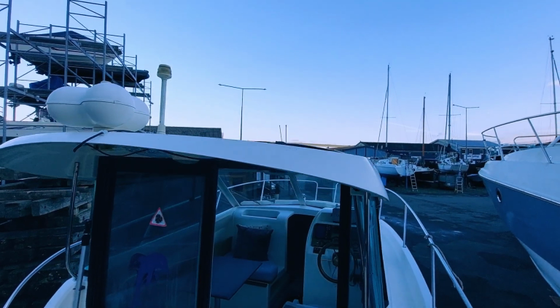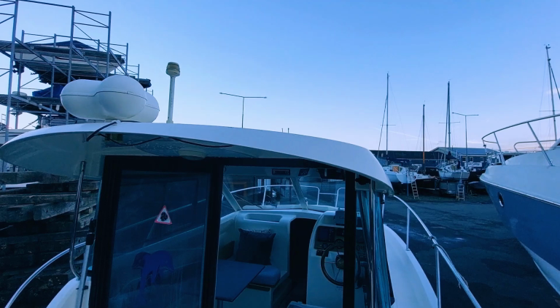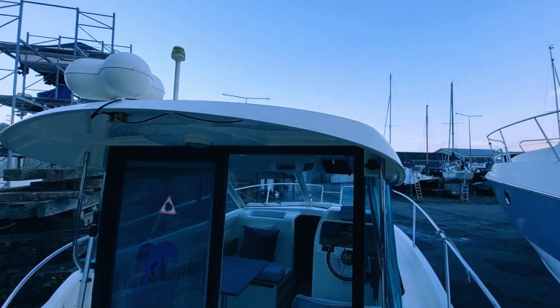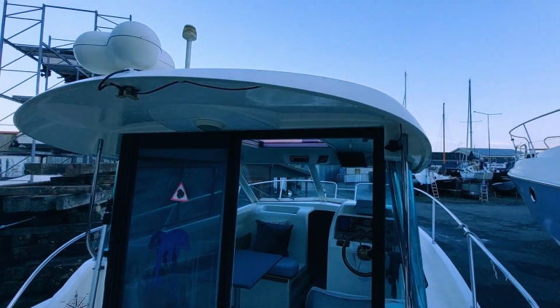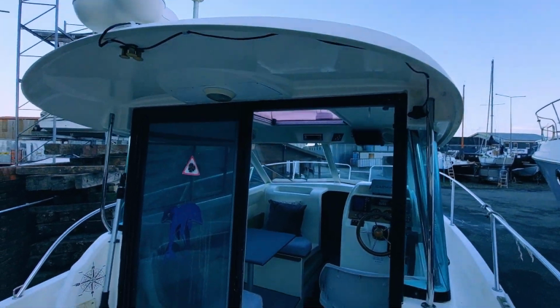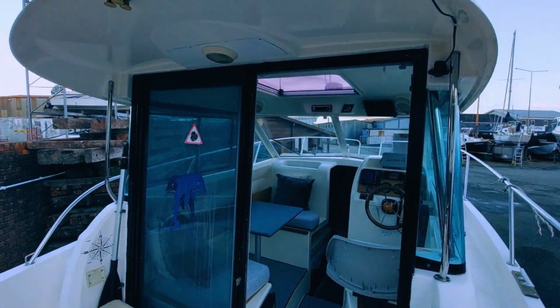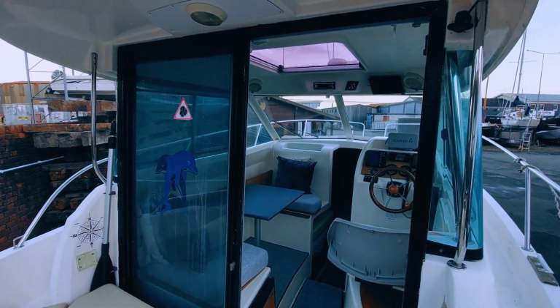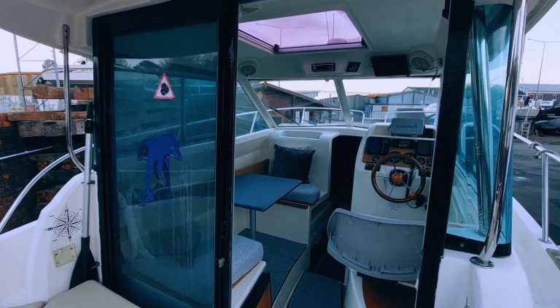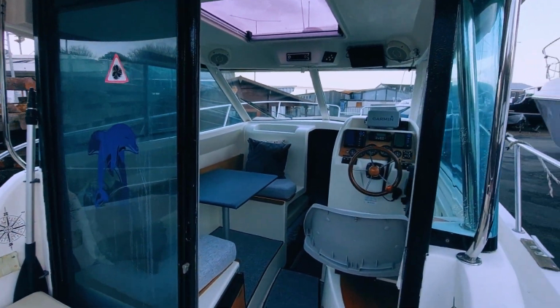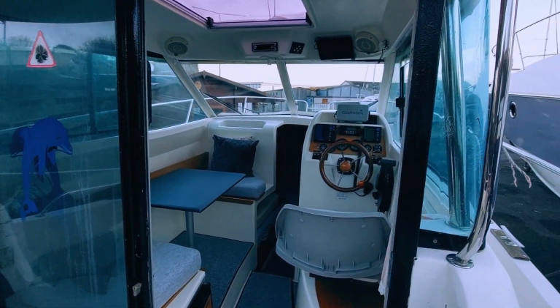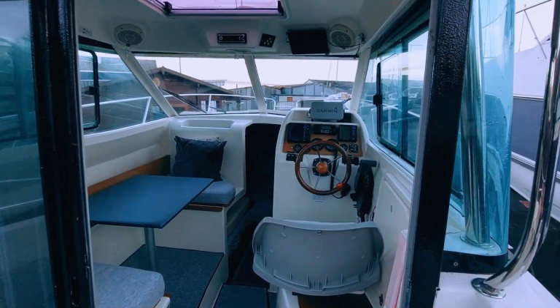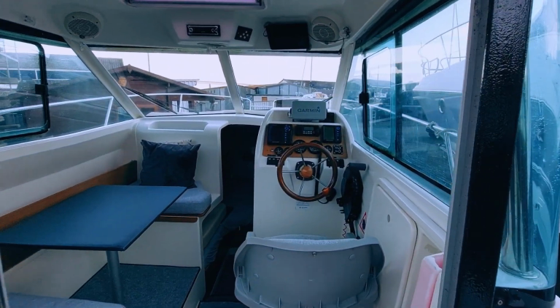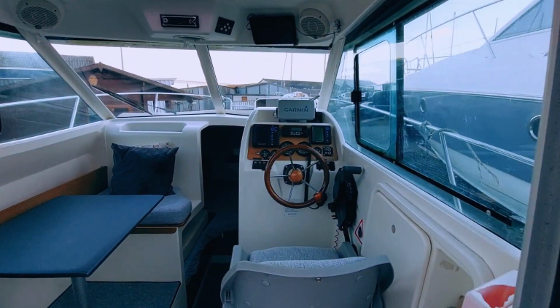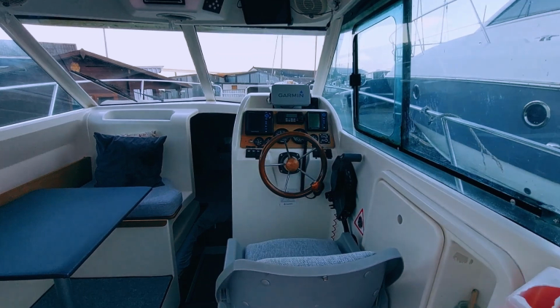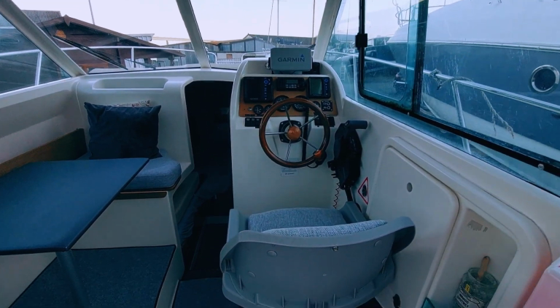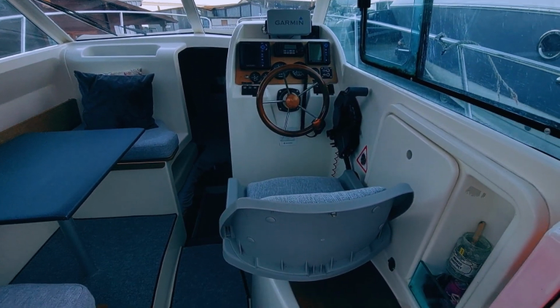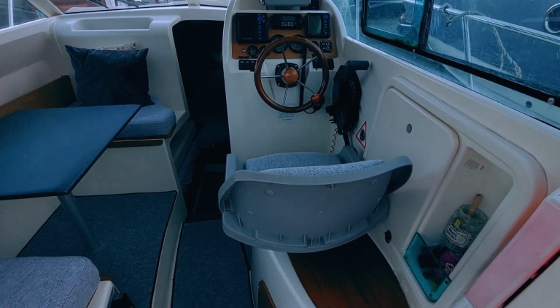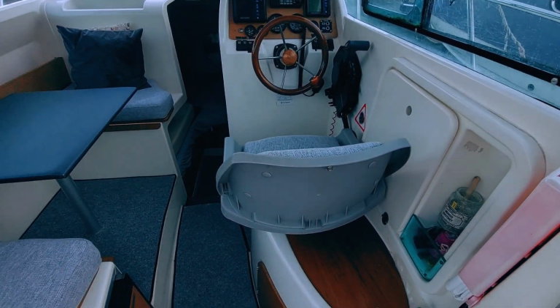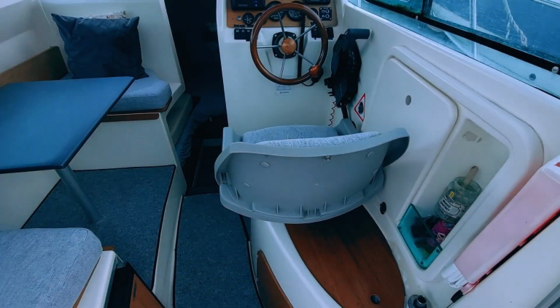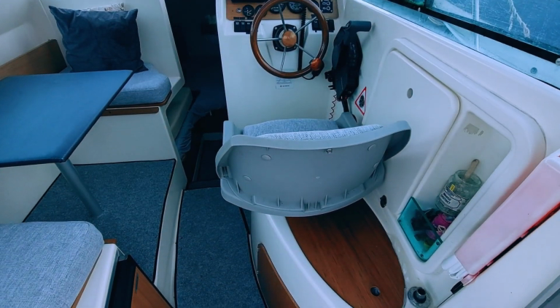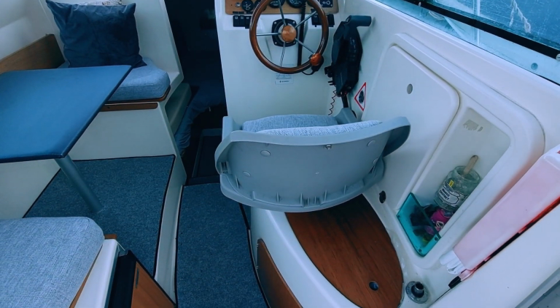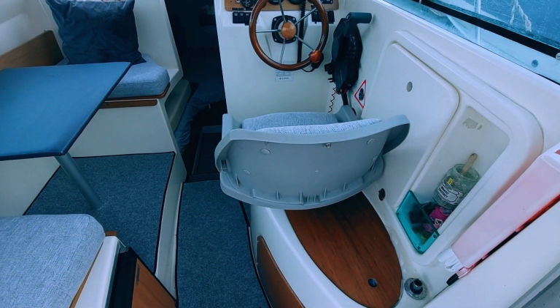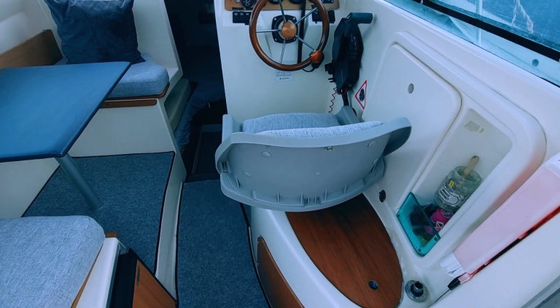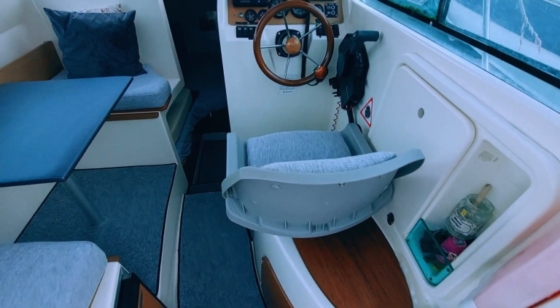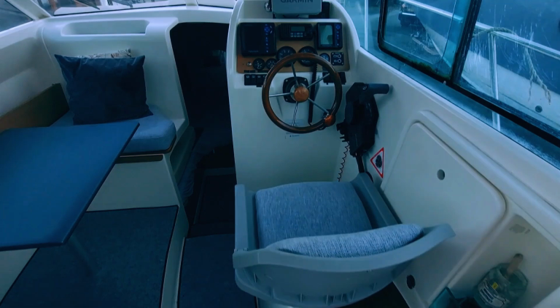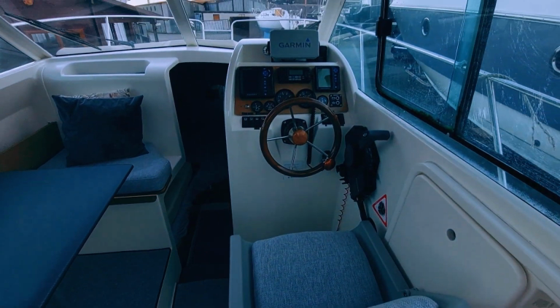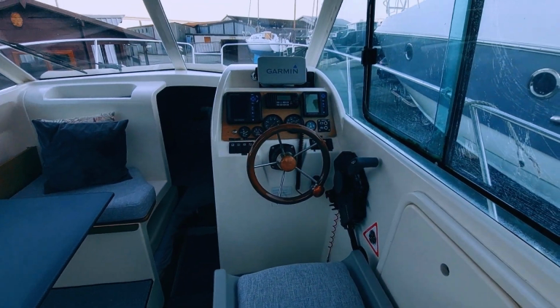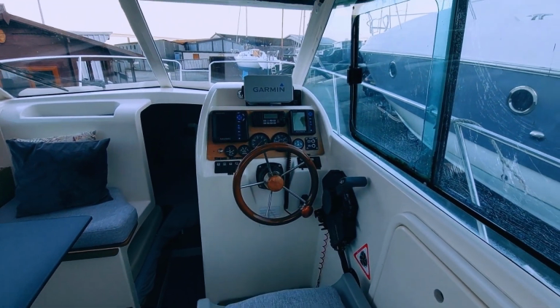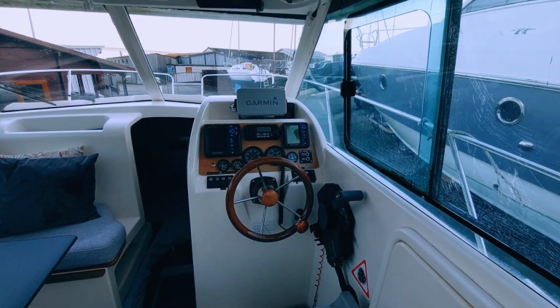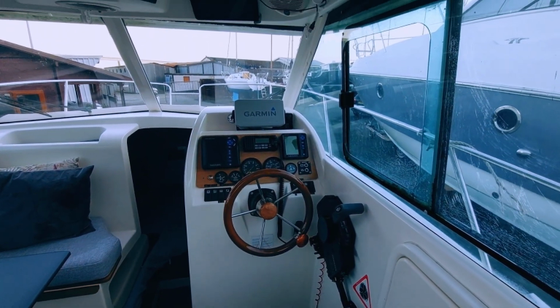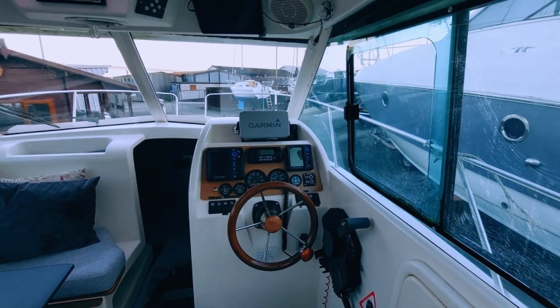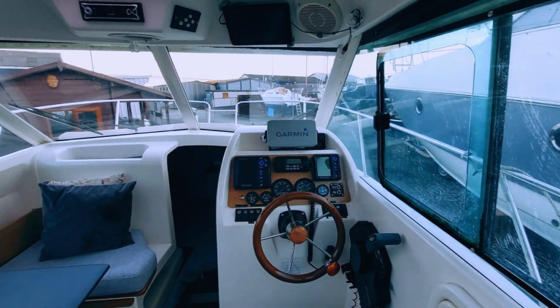Access the bright, open pilot house through the large patio-style sliding door. Designed for 360-degree visibility, the space features sliding side windows and a large roof hatch, making it ideal for all boating conditions.